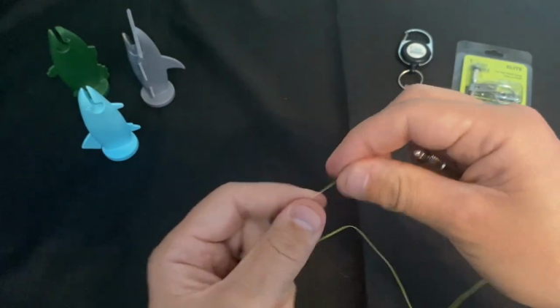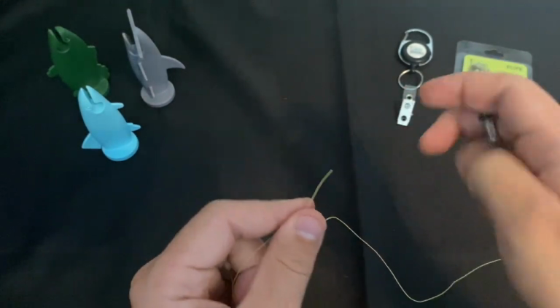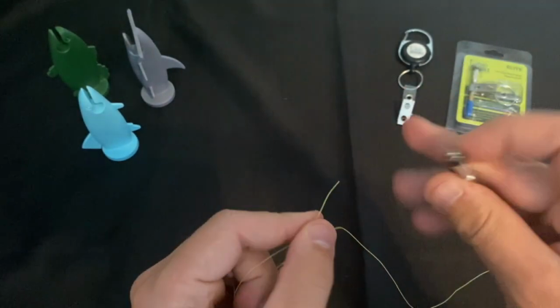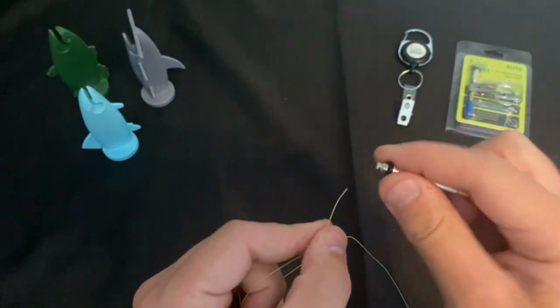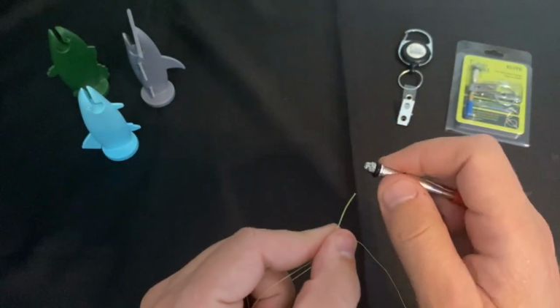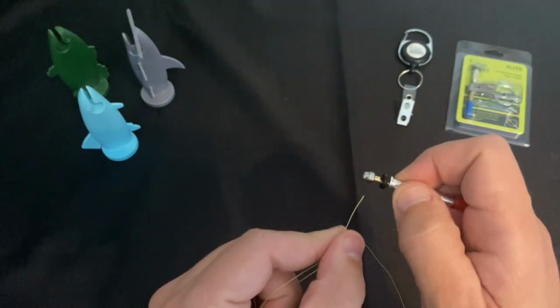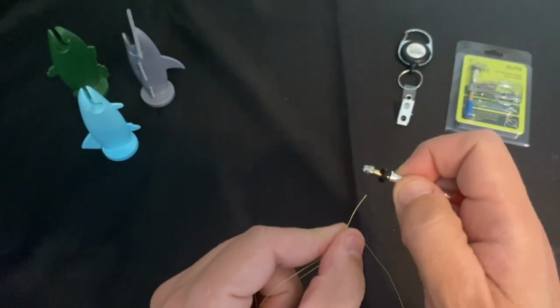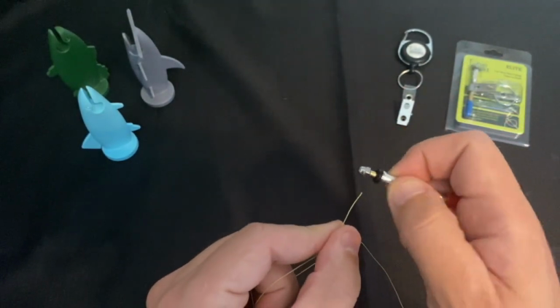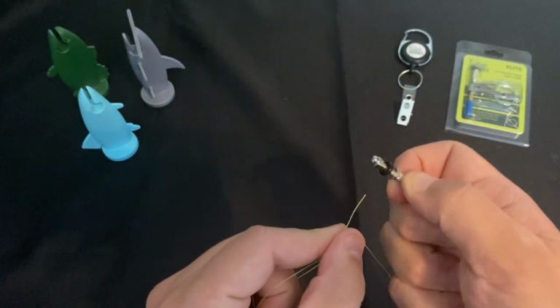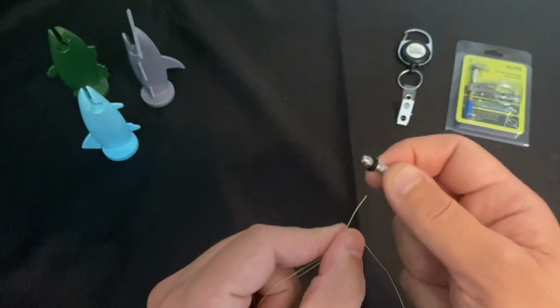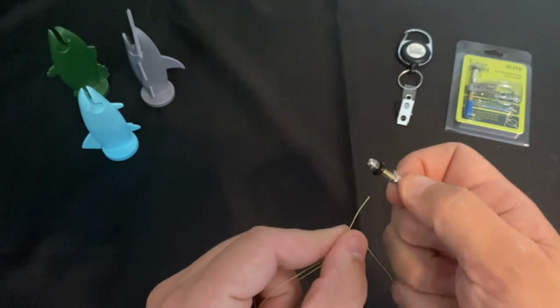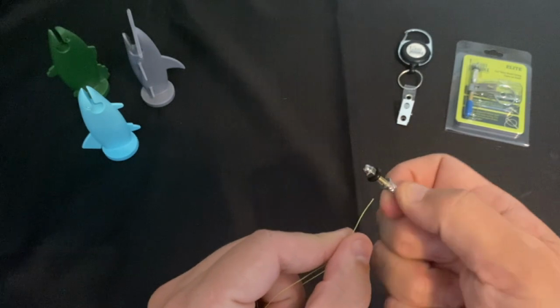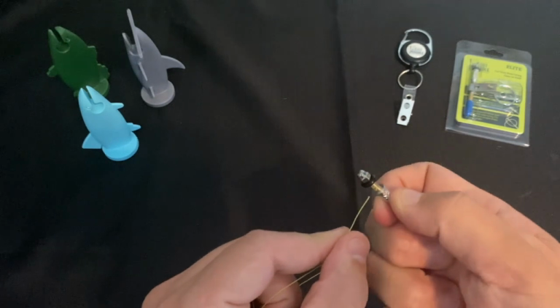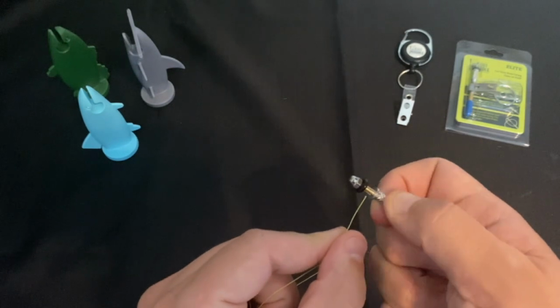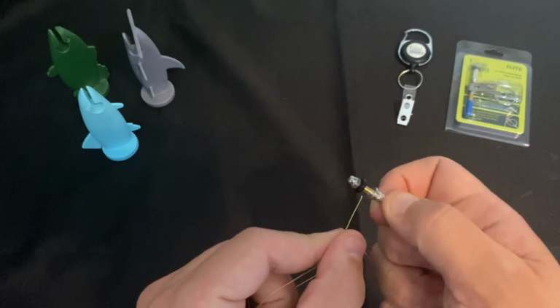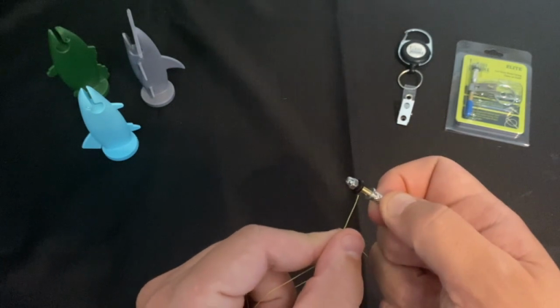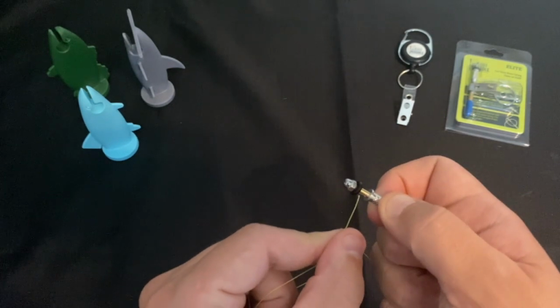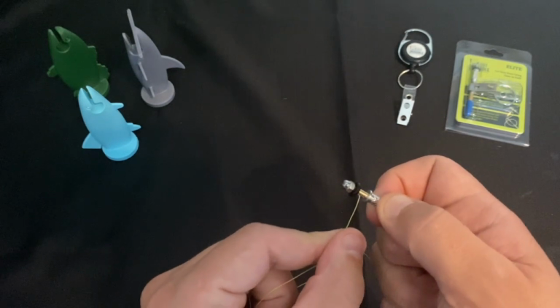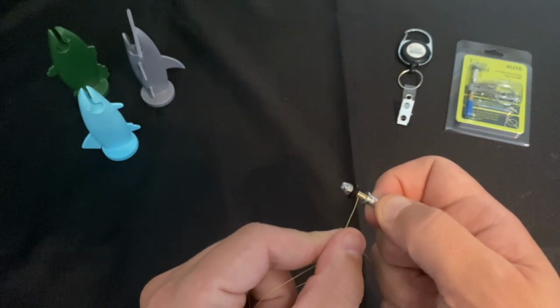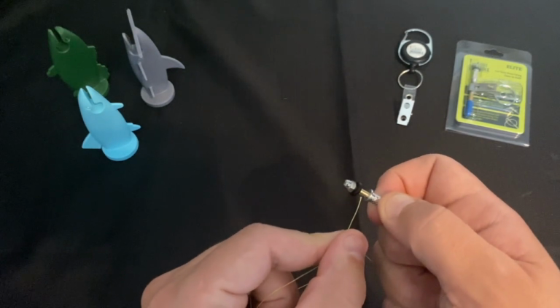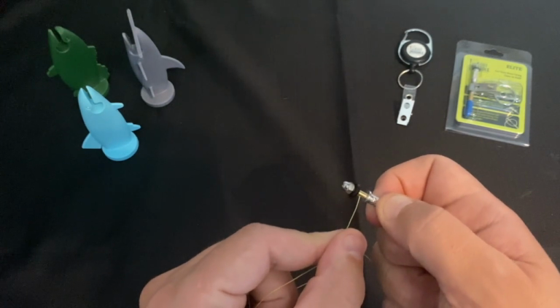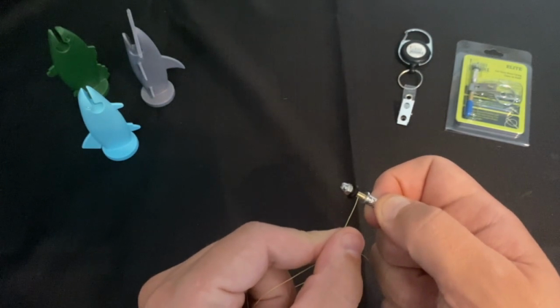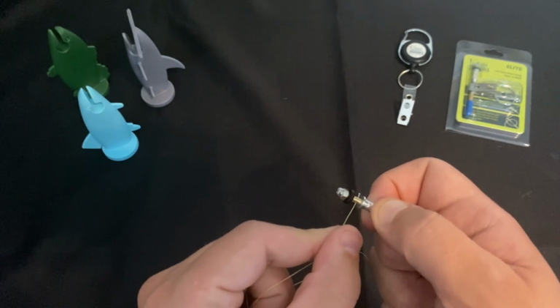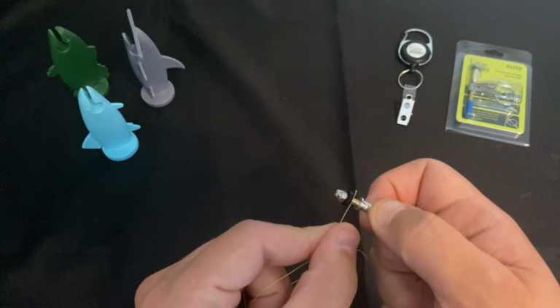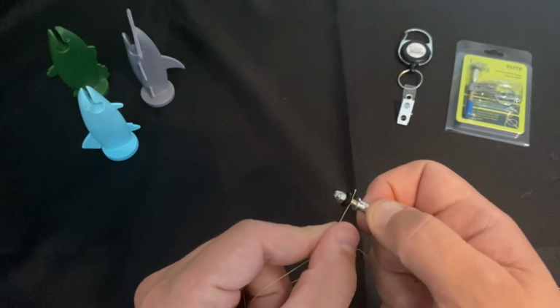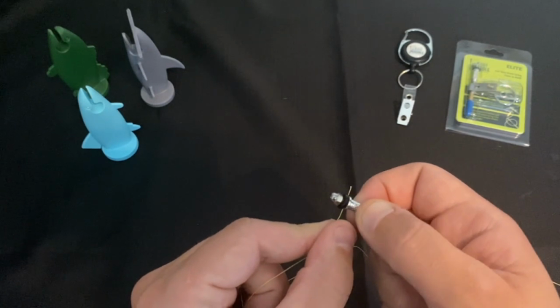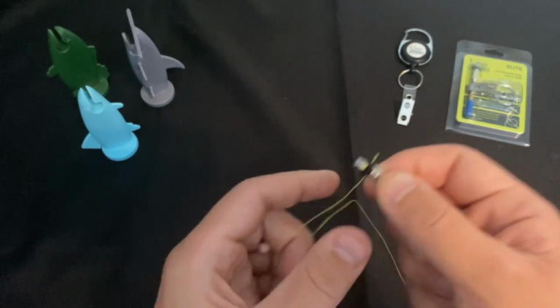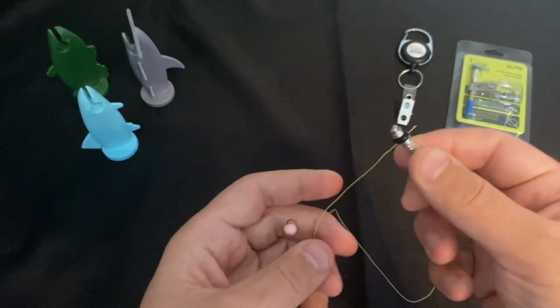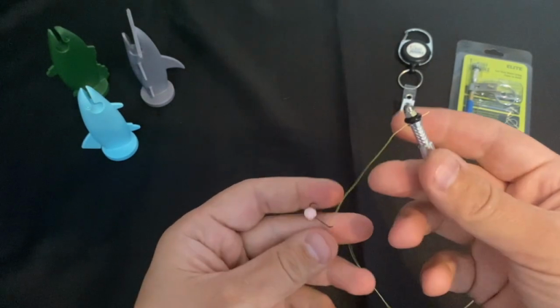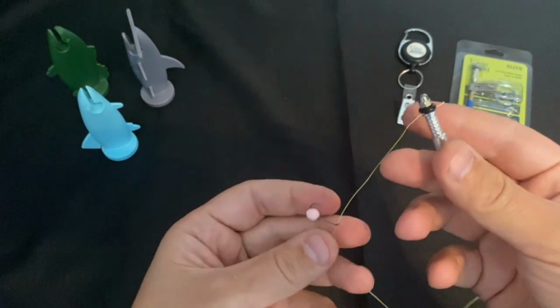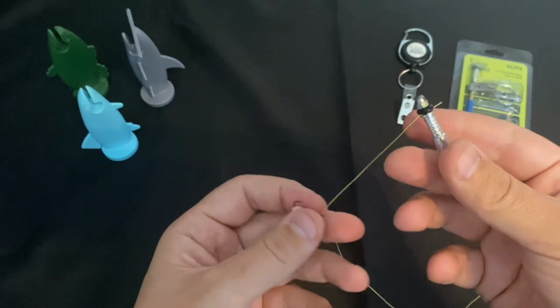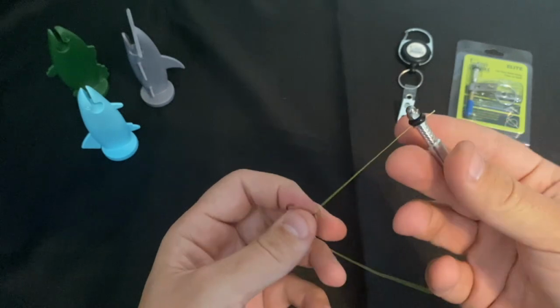Then I want to grab the very tag end using the knot needle by putting the line through the slot and then grabbing it.